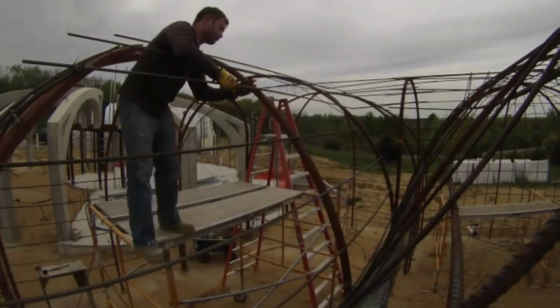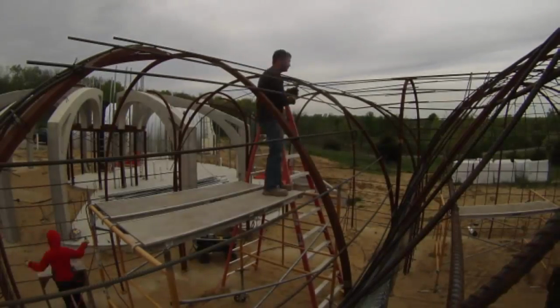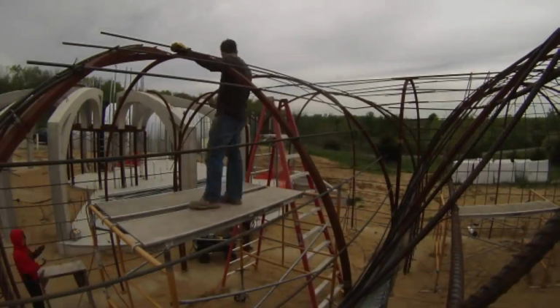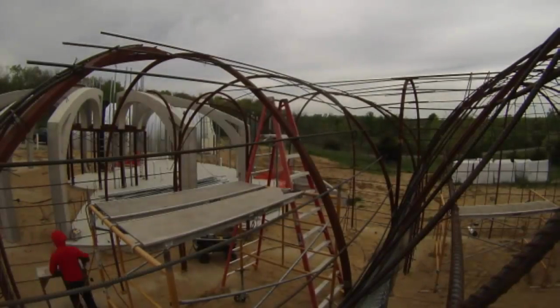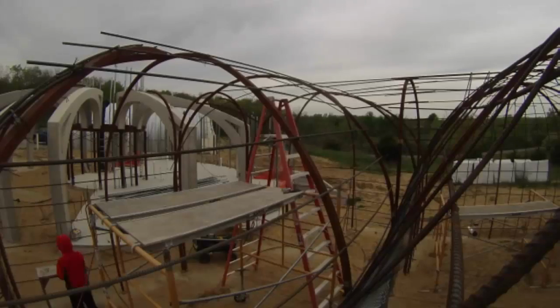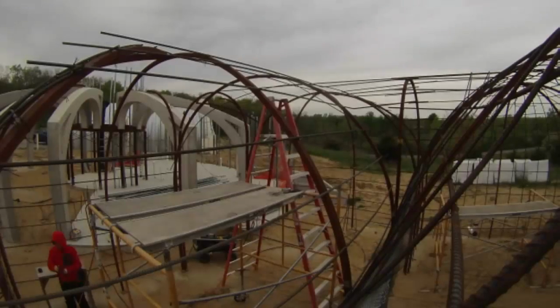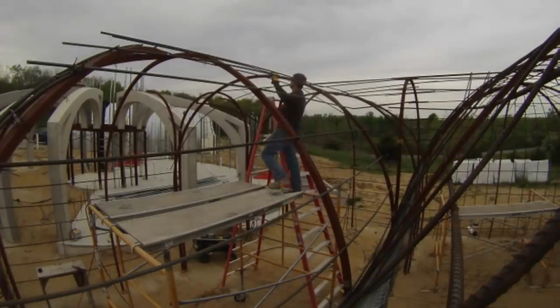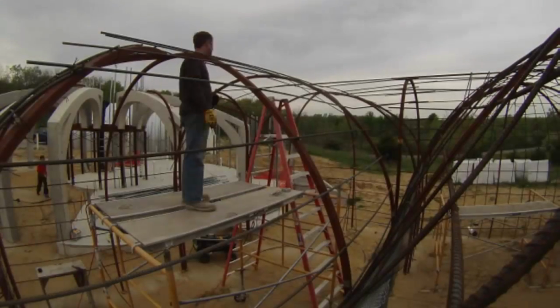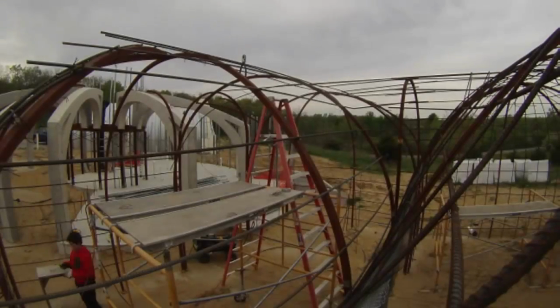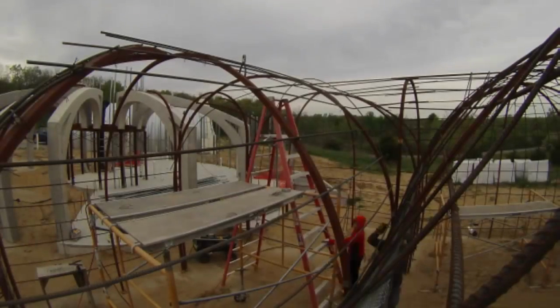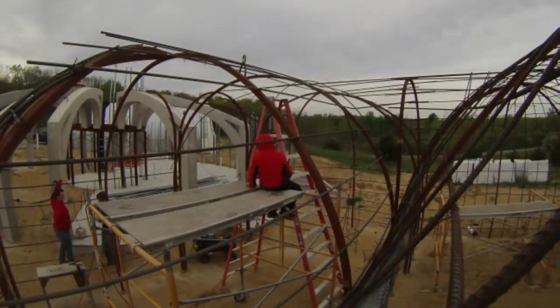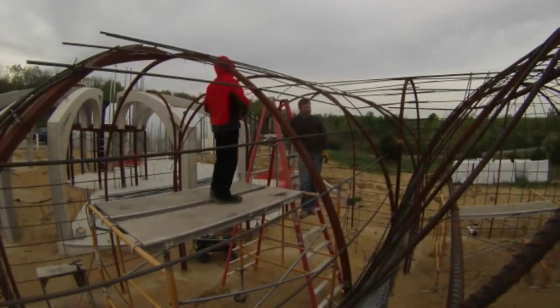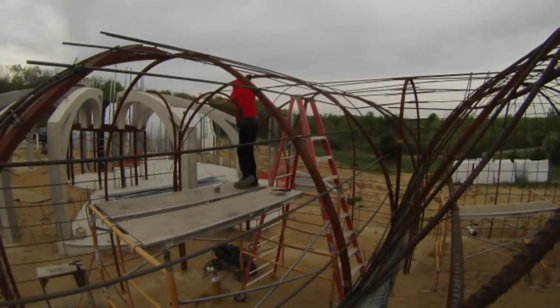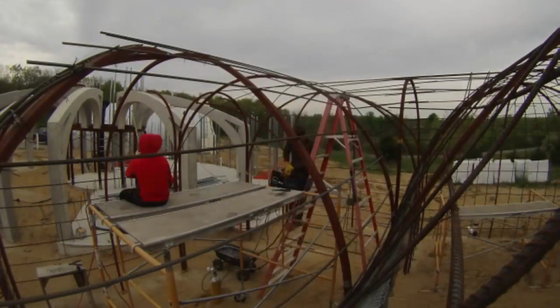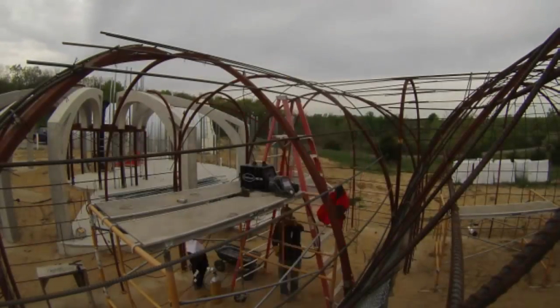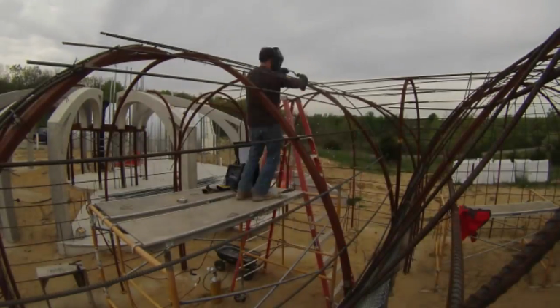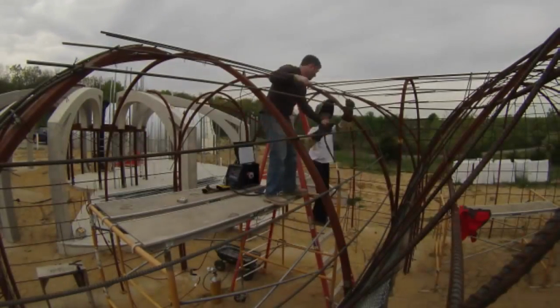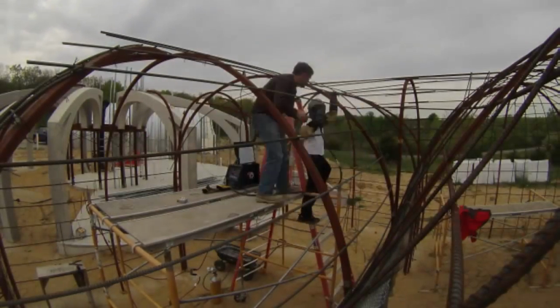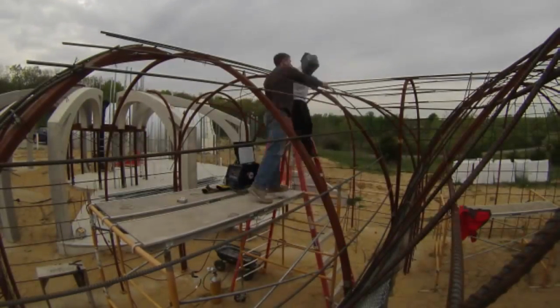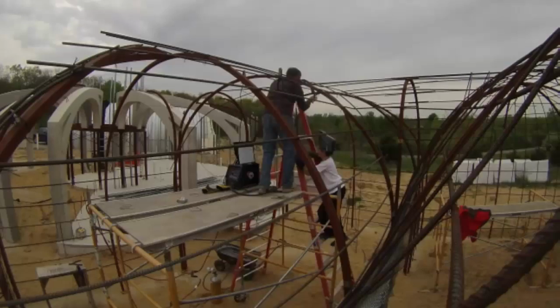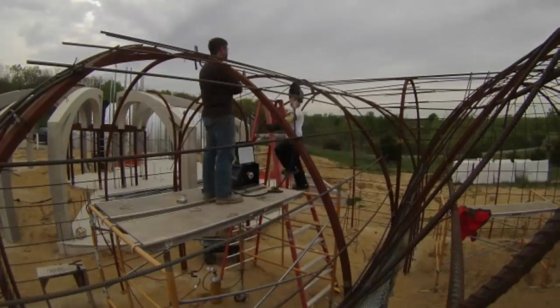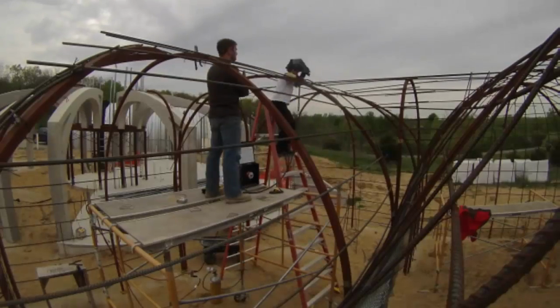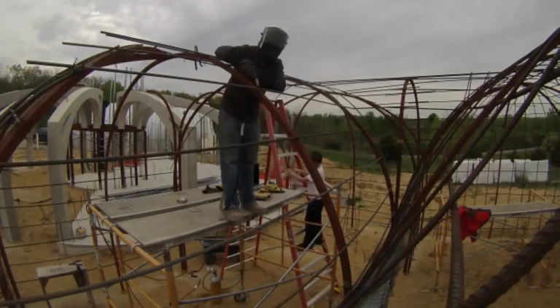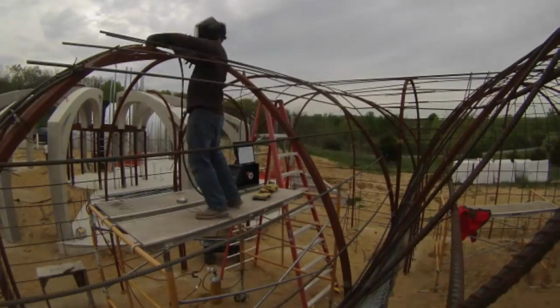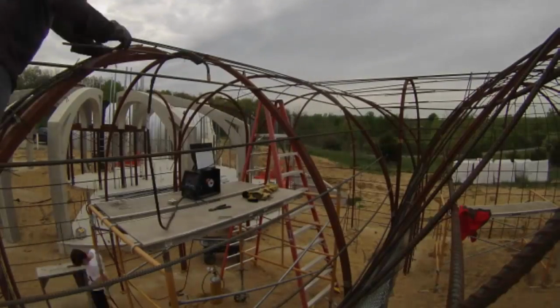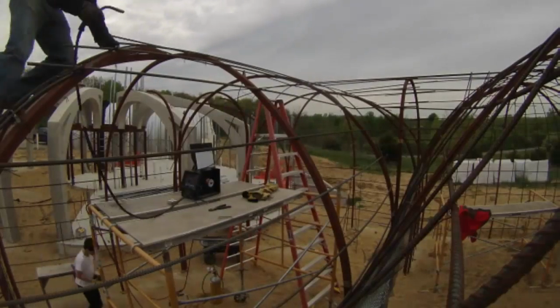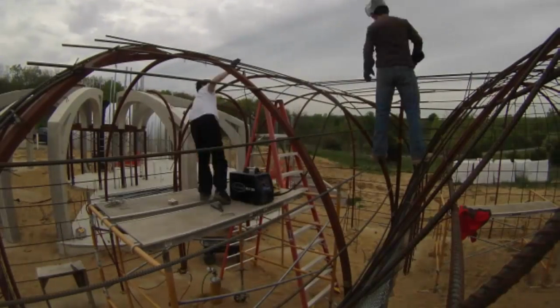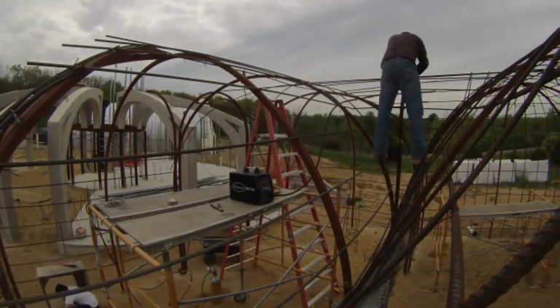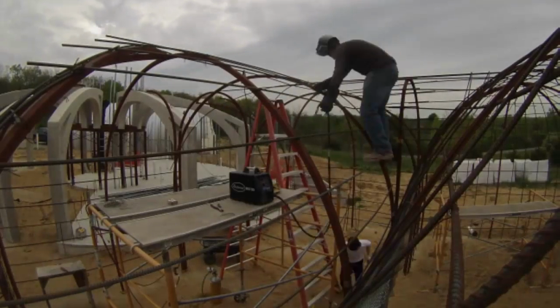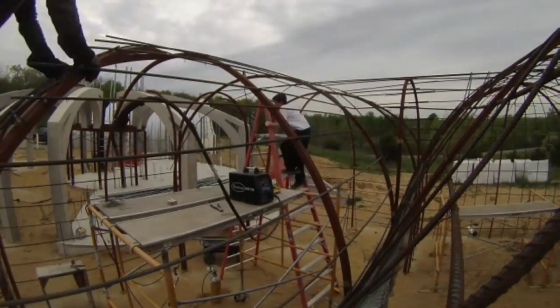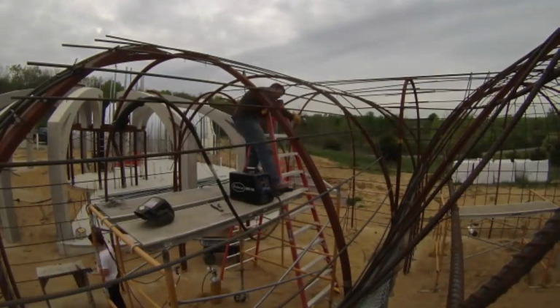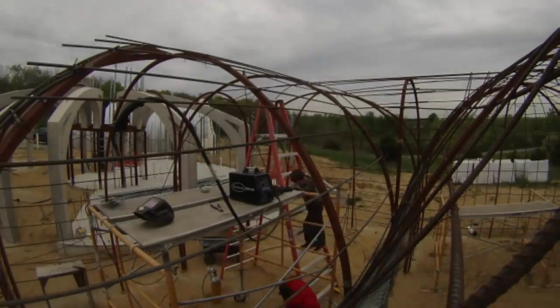Another day putting rebar on the roof. David is down there in the bottom cutting me pieces of tie wire — he would make a few hundred at a time. These horizontal pieces always went in easily.